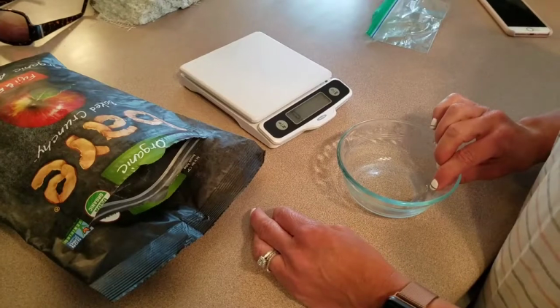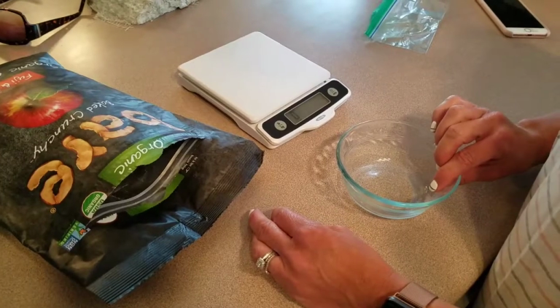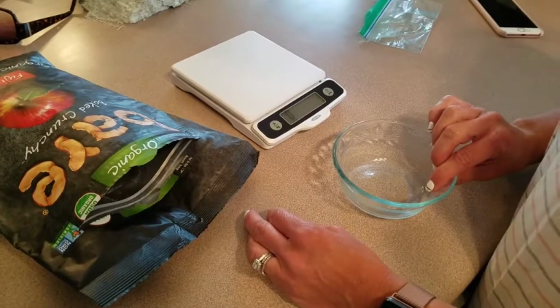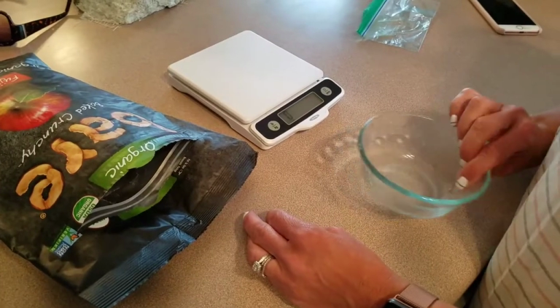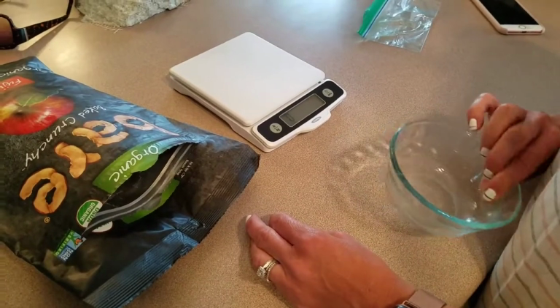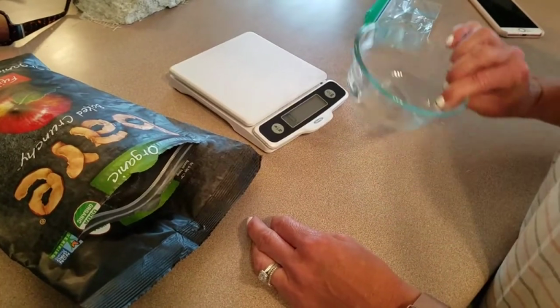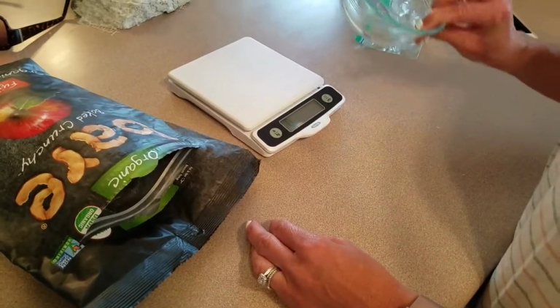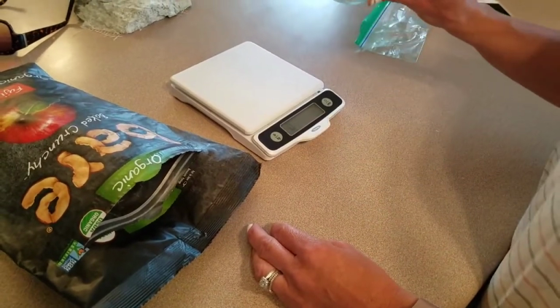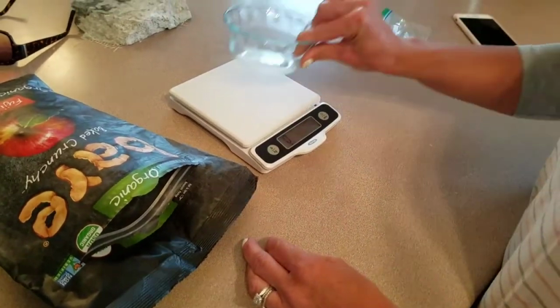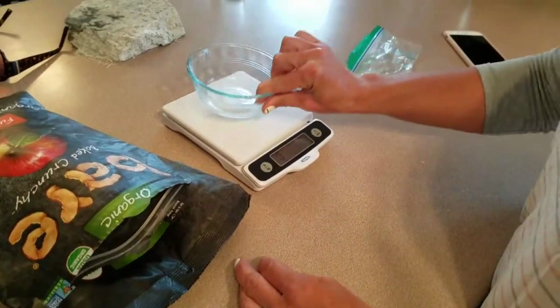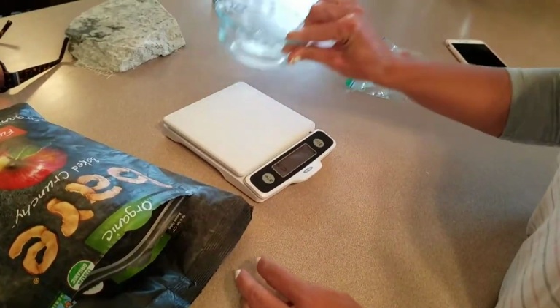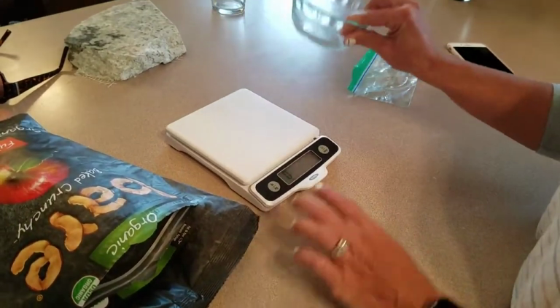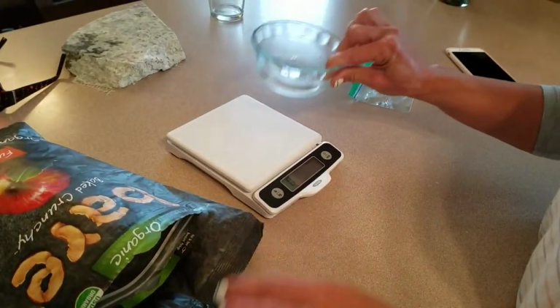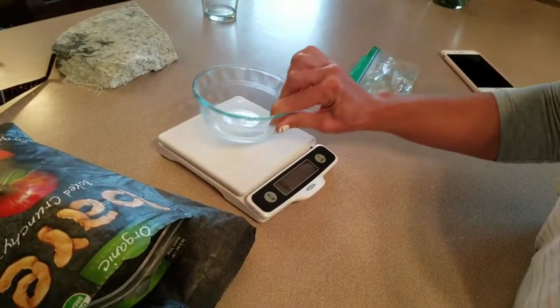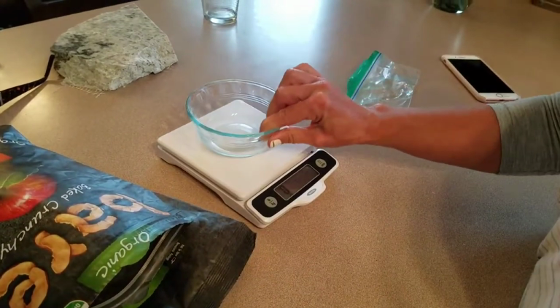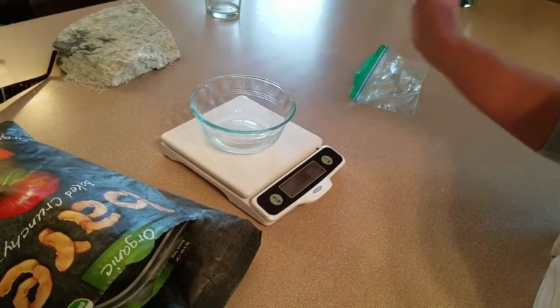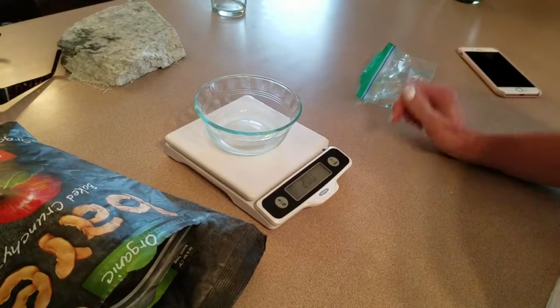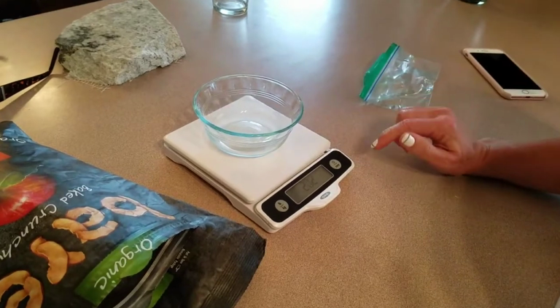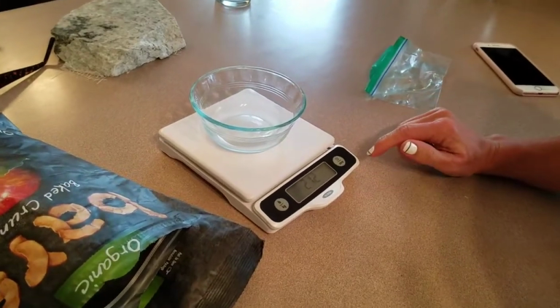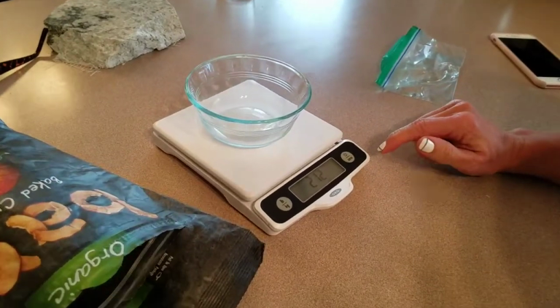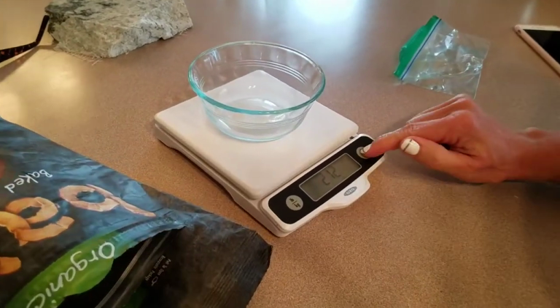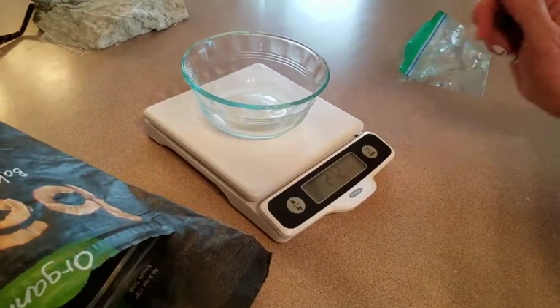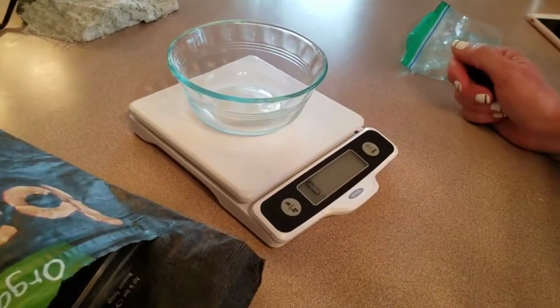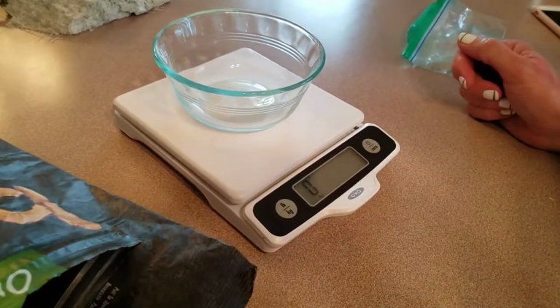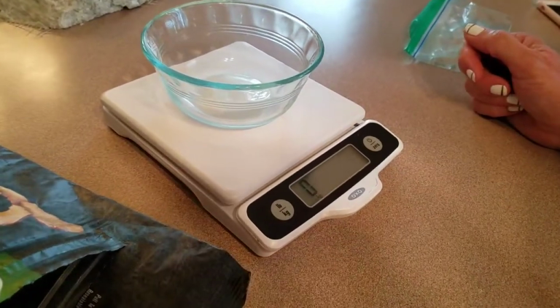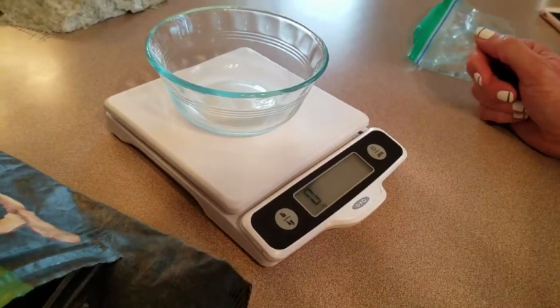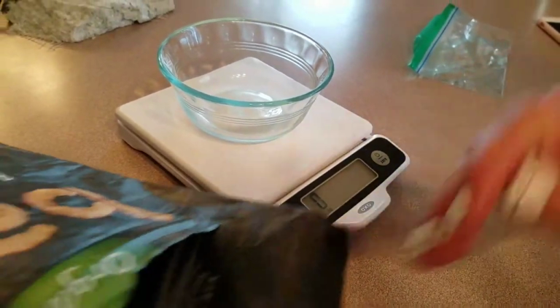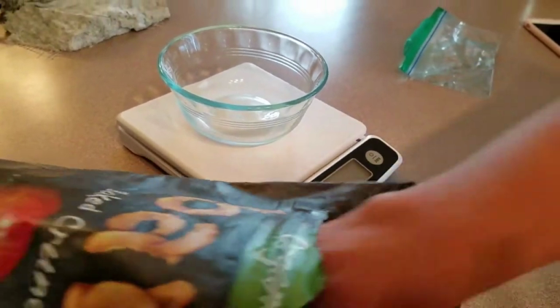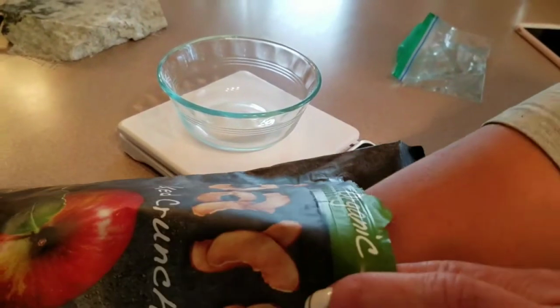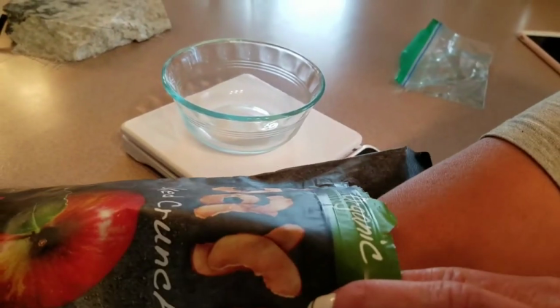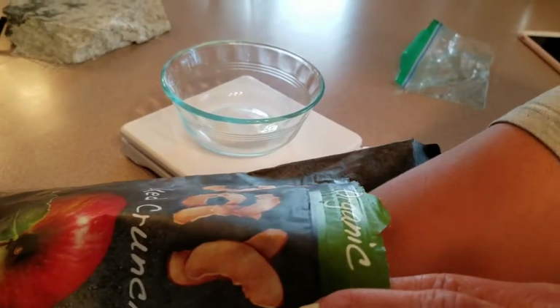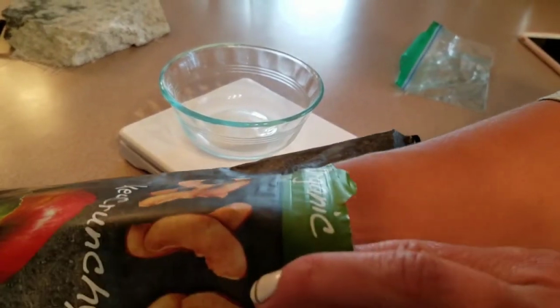Here's a quick weighing tip. I've got my scale, put the bowl on, zero it out, so I can just measure out.